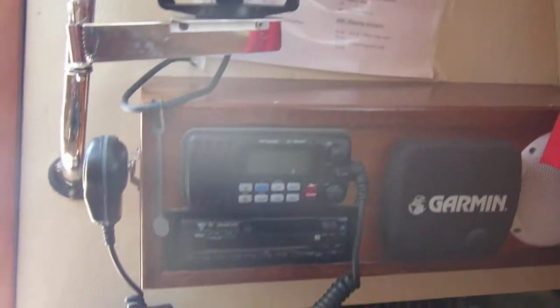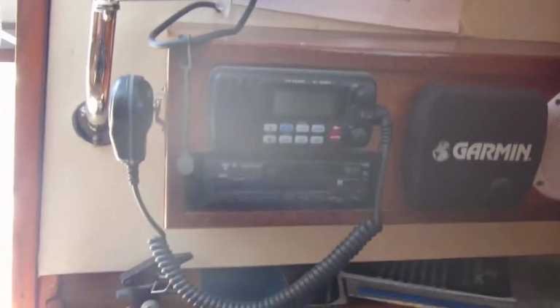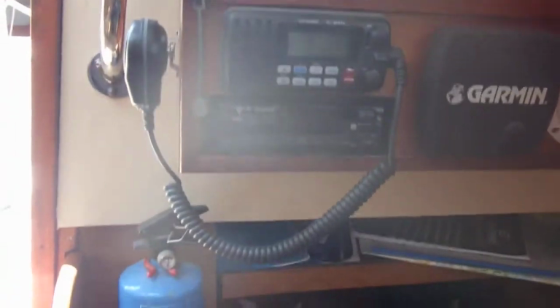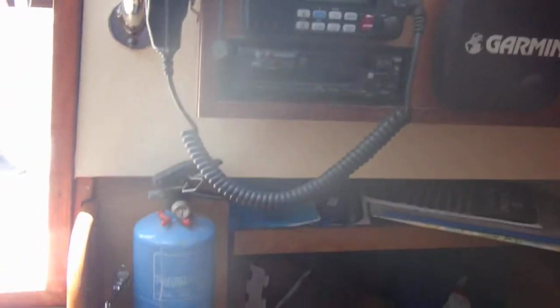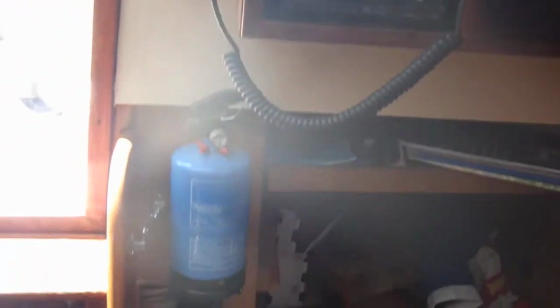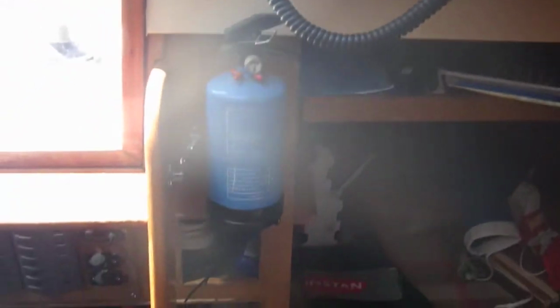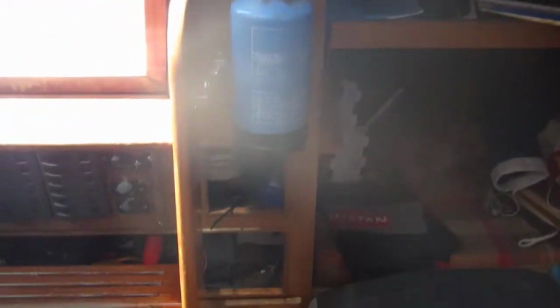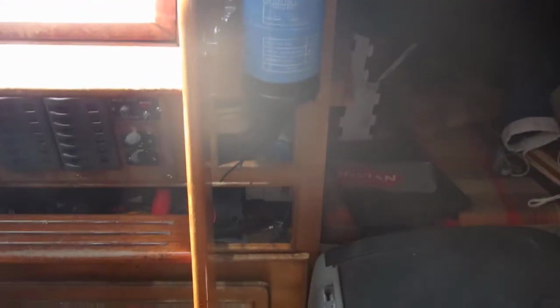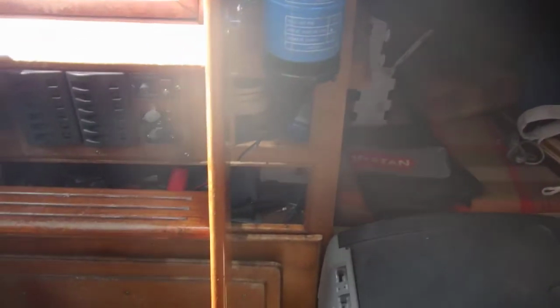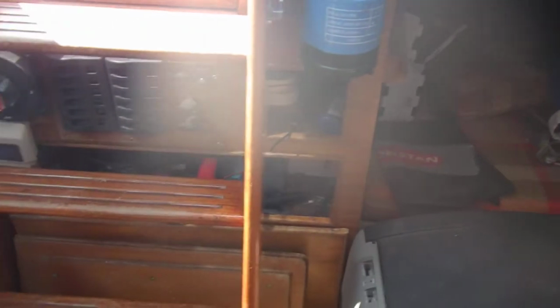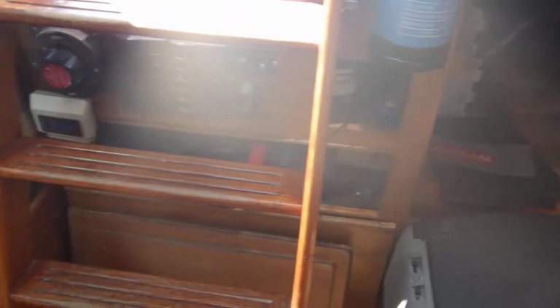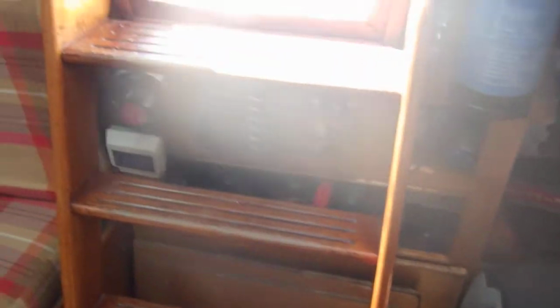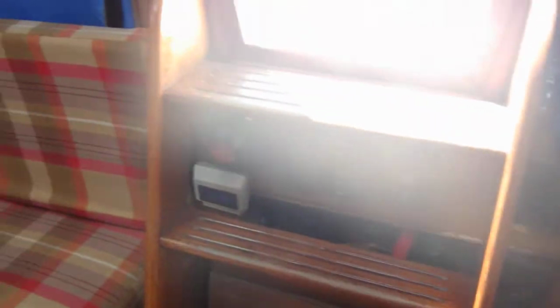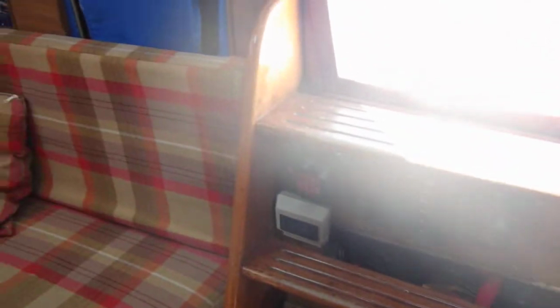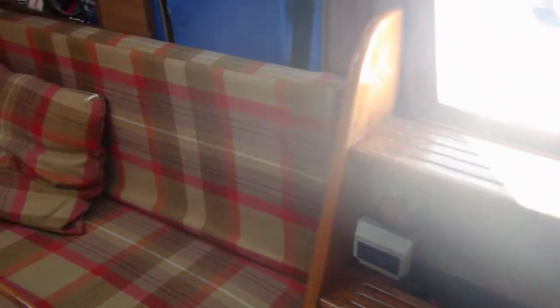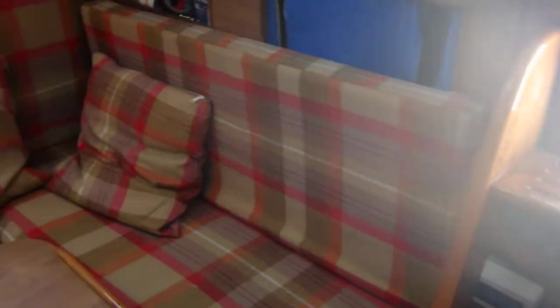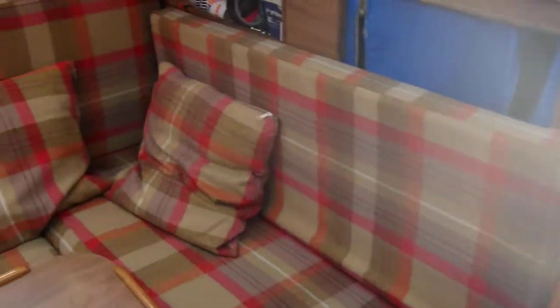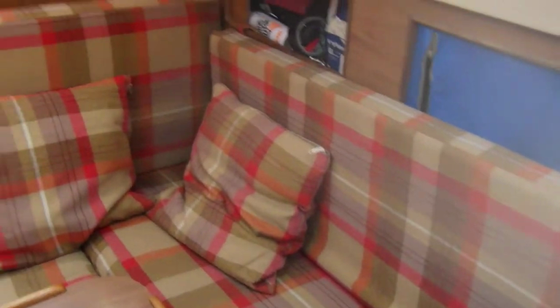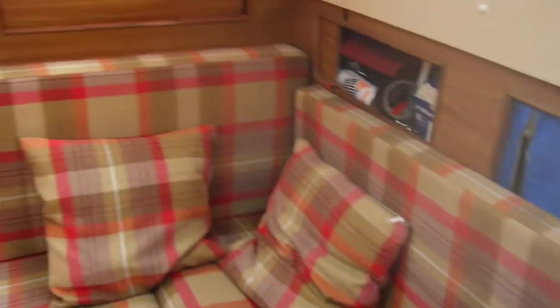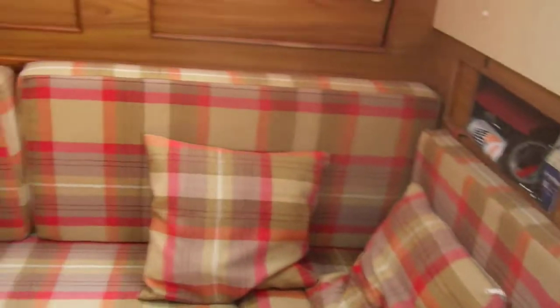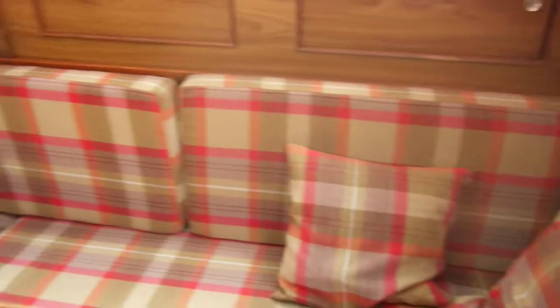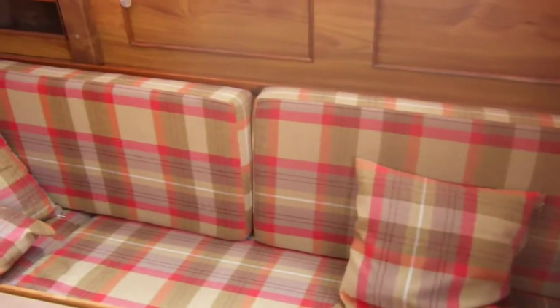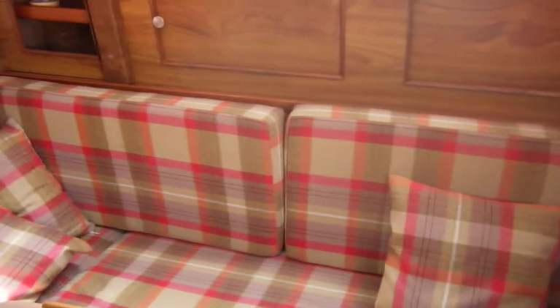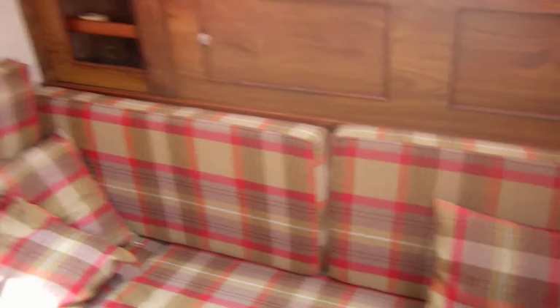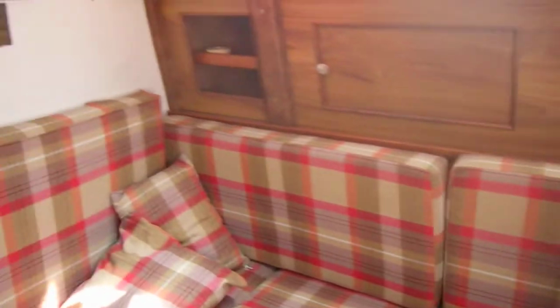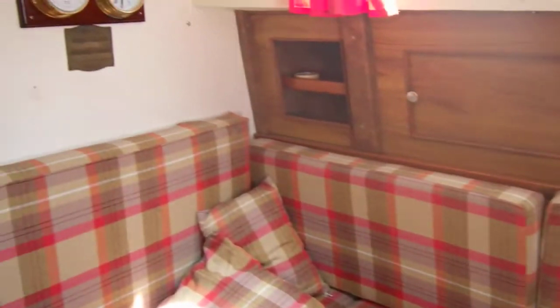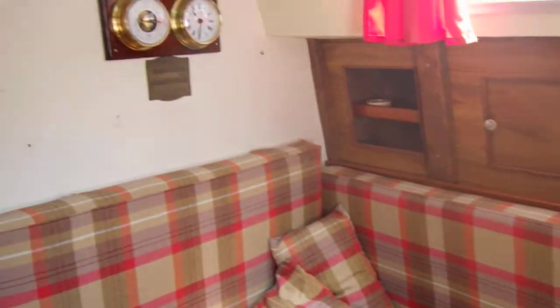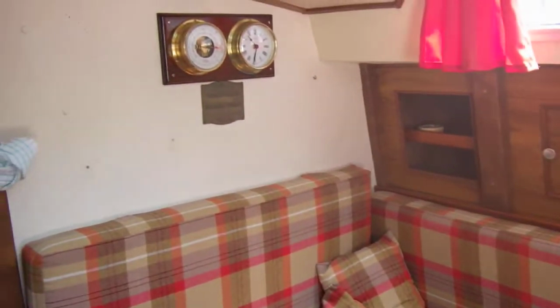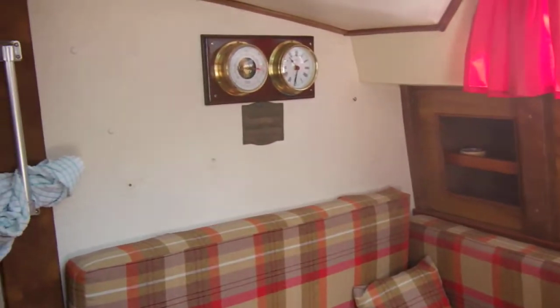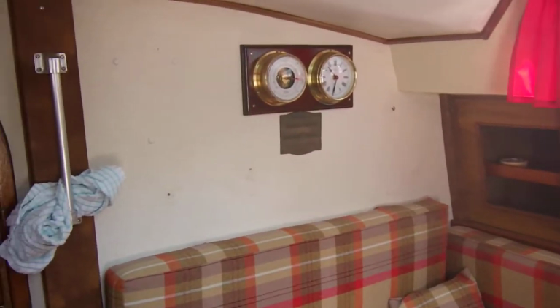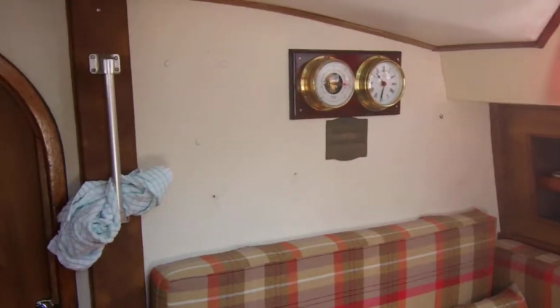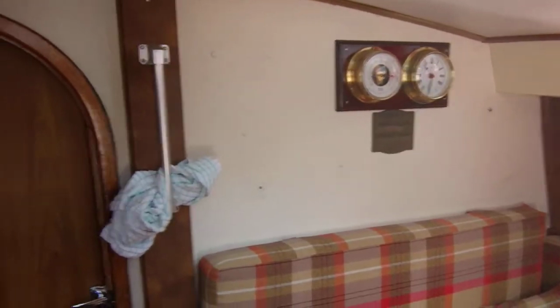That pretty much concludes the interior video of this Moody 33. This is Boatshirt Cornwall. If you'd like to know more about this yacht then please do not hesitate to contact me.